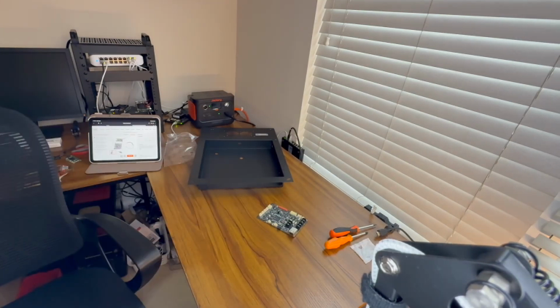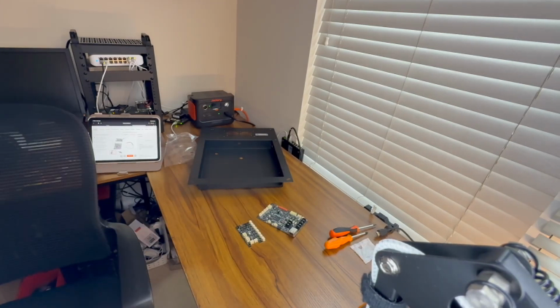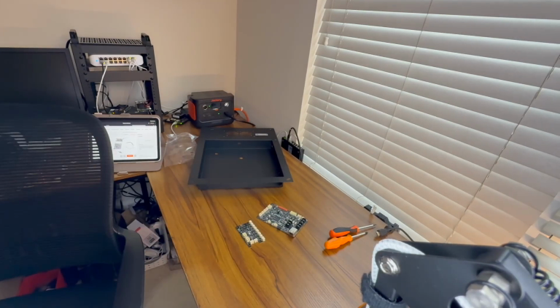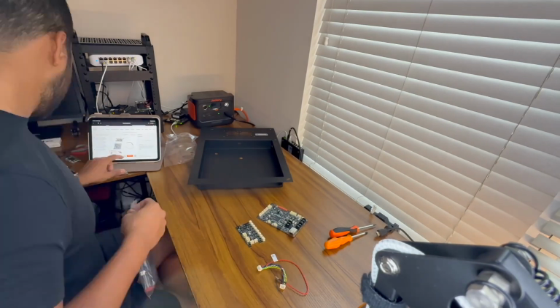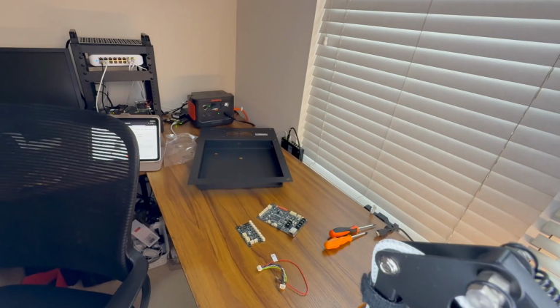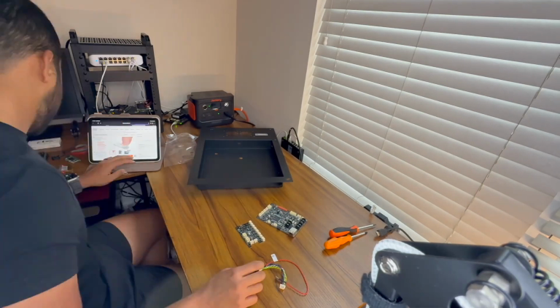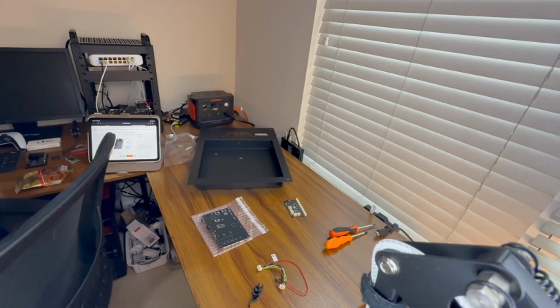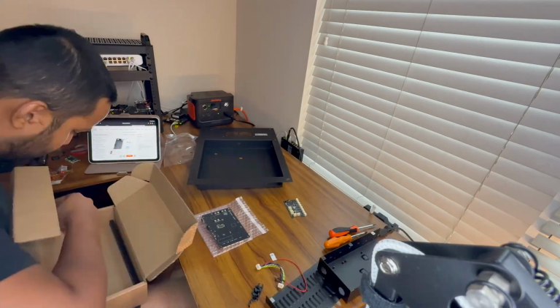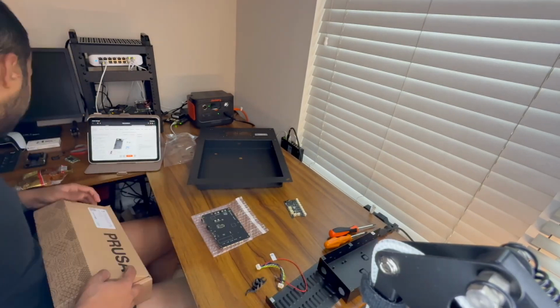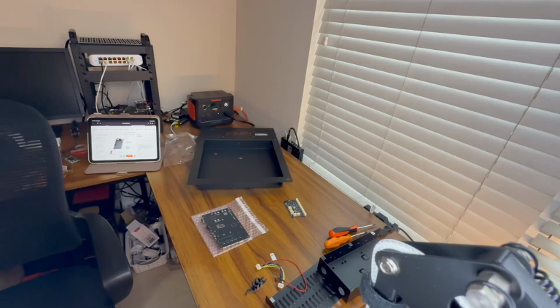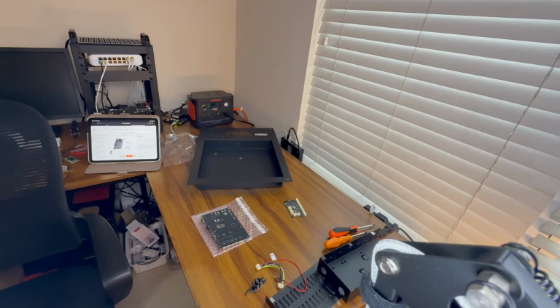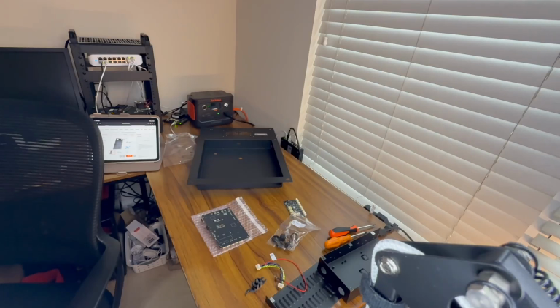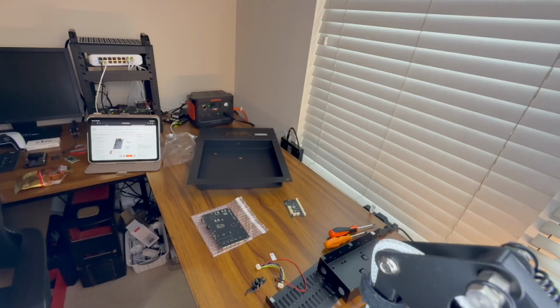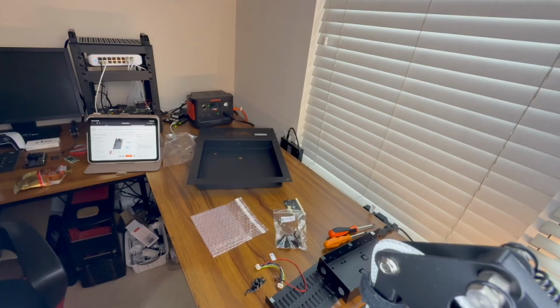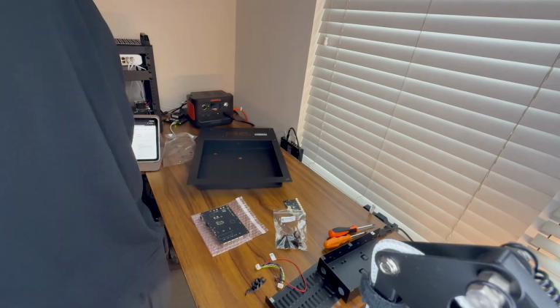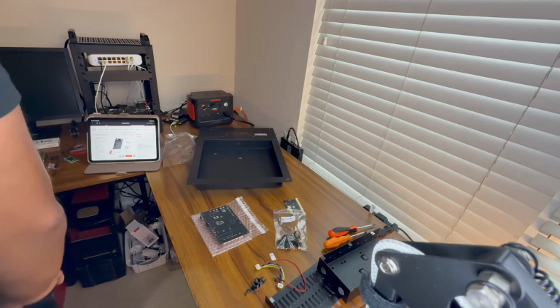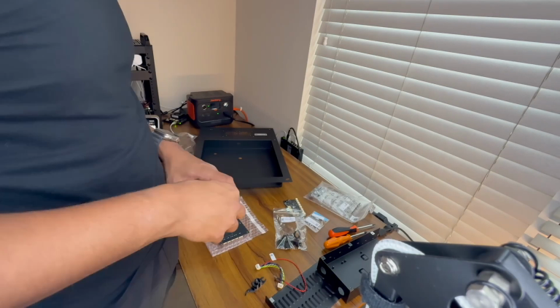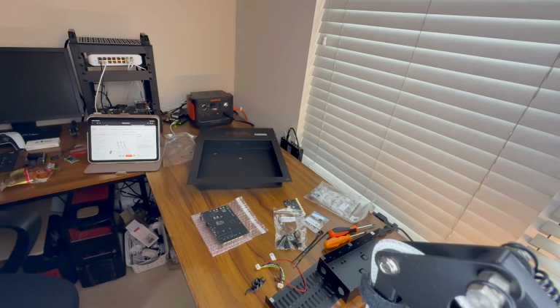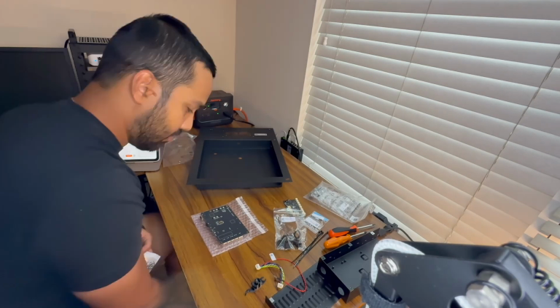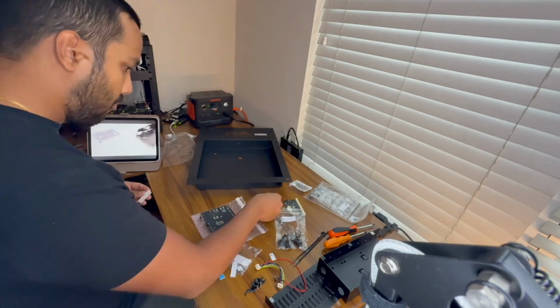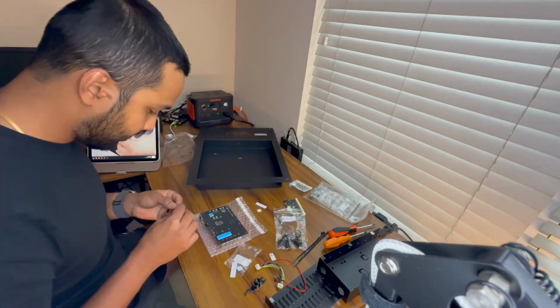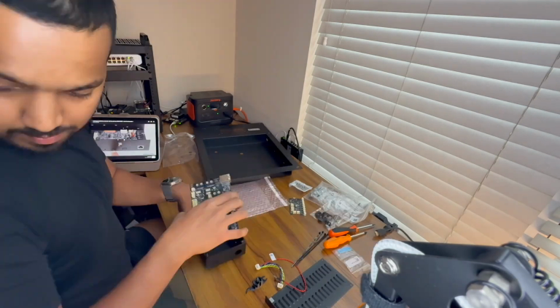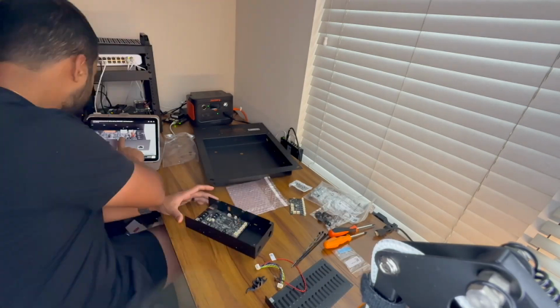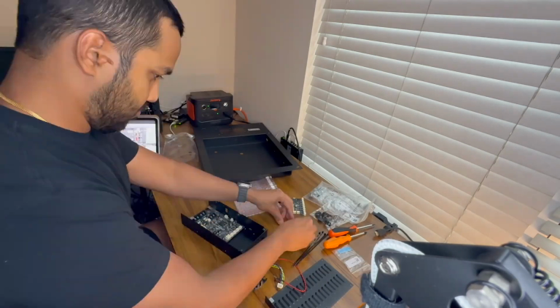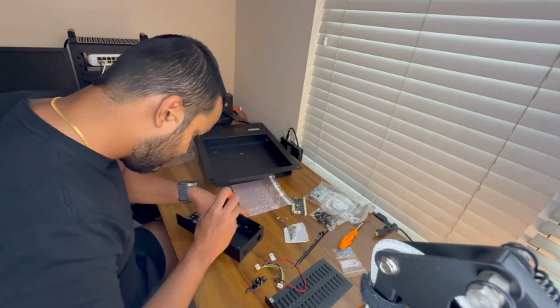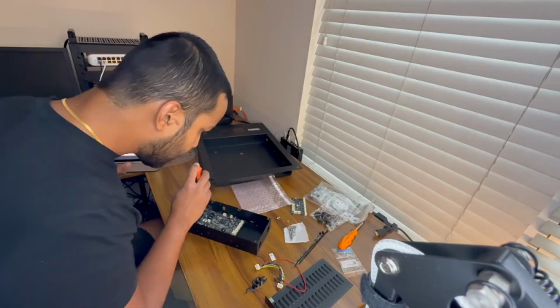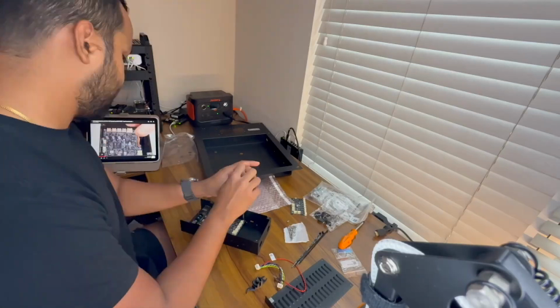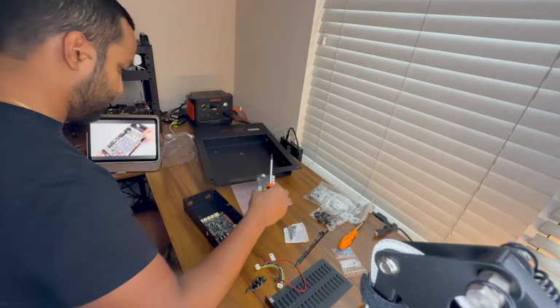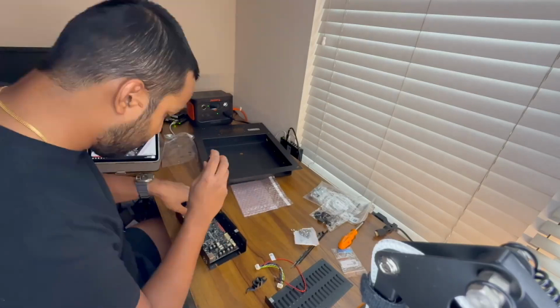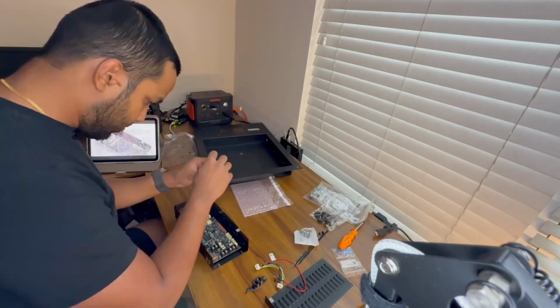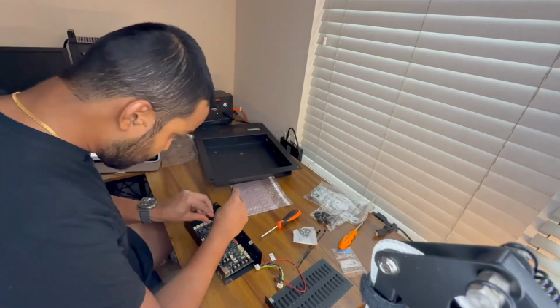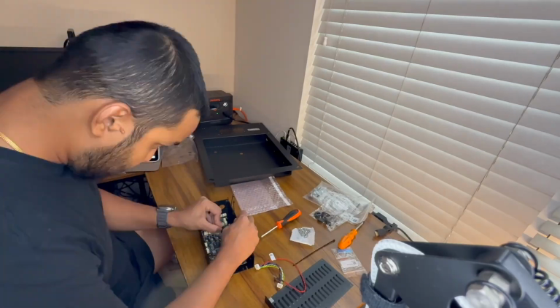And here's the kicker: if you go Prusa, get the kit. Because if you build it yourself you'll actually know the machine. When something breaks — and it will — you'll be able to fix it. That really sealed the deal for me and I bought the kit.